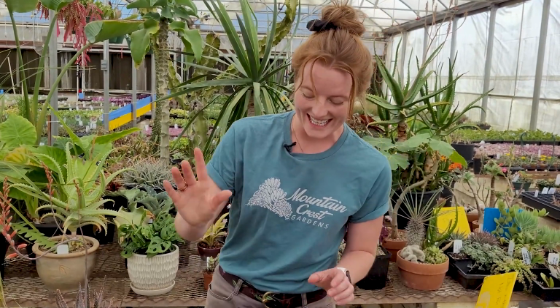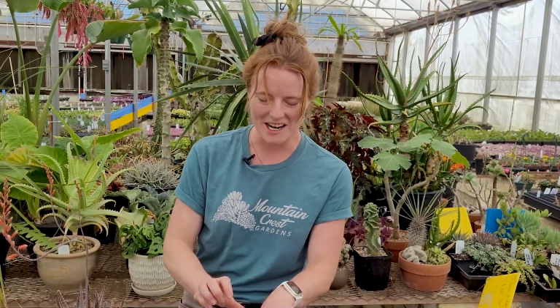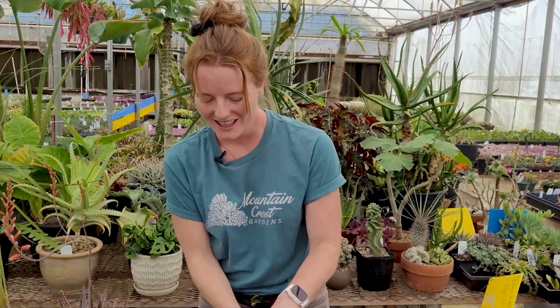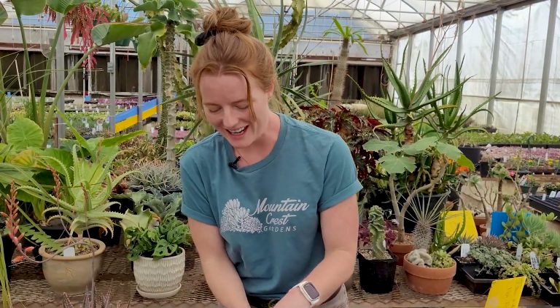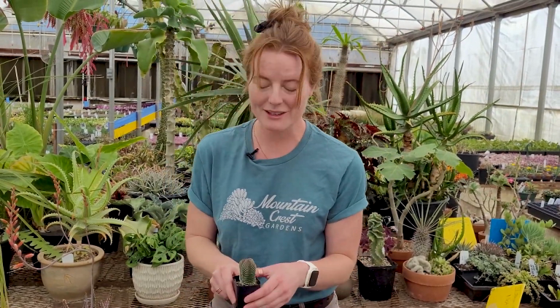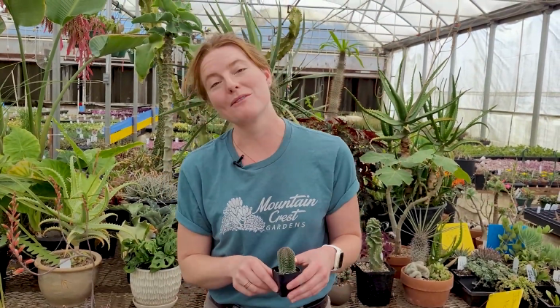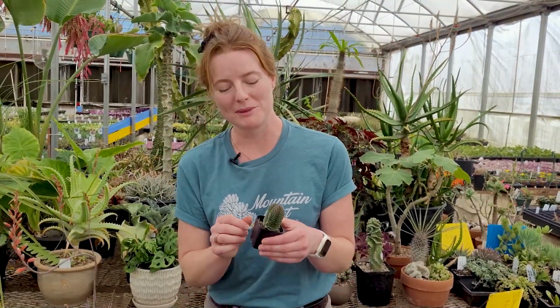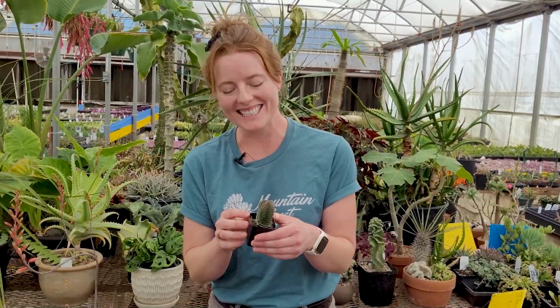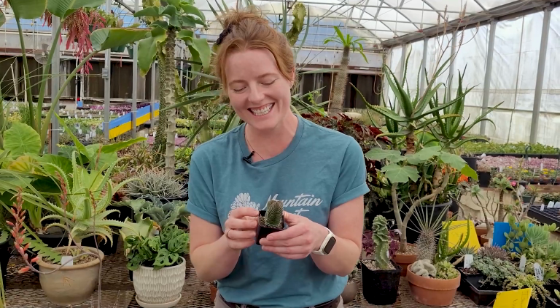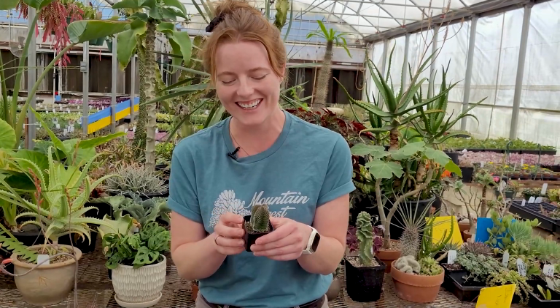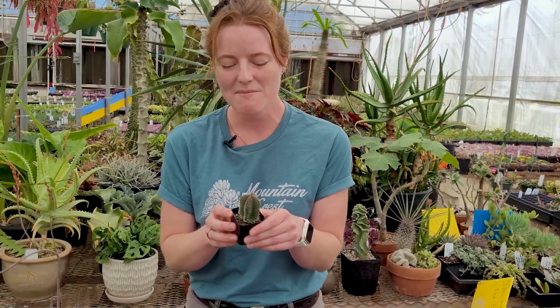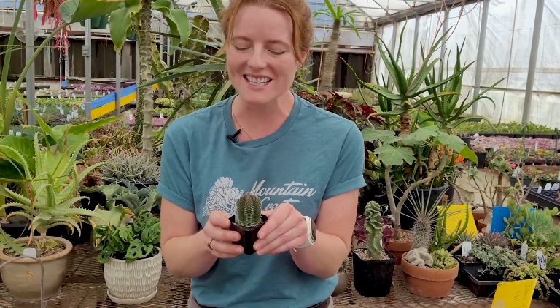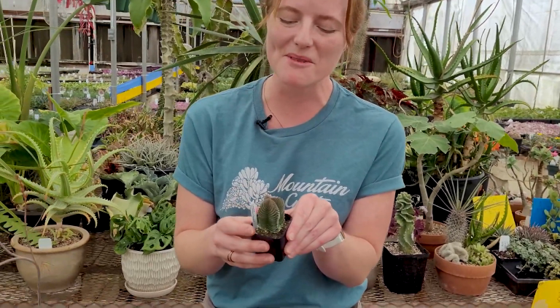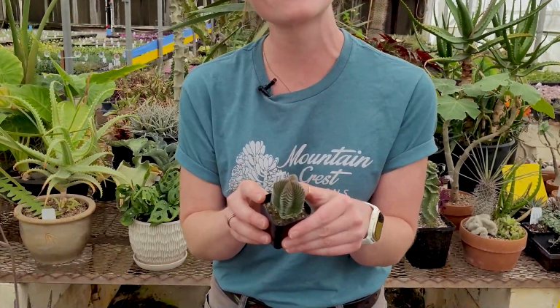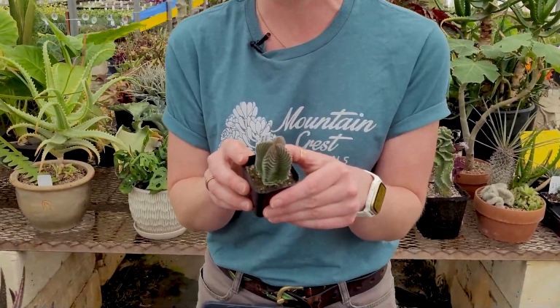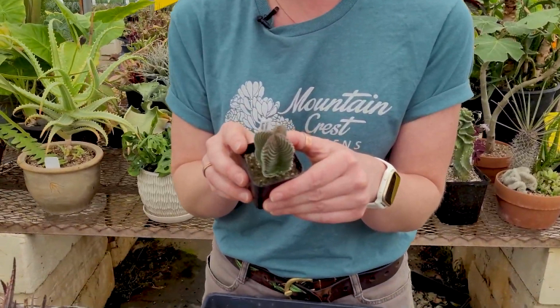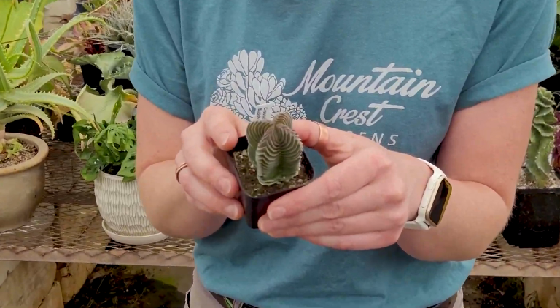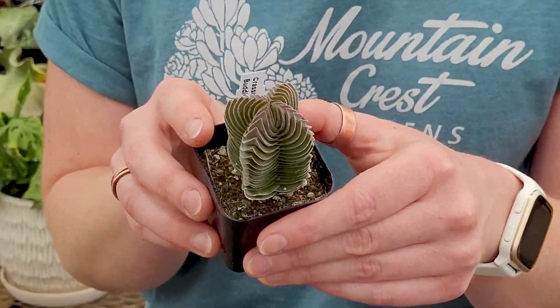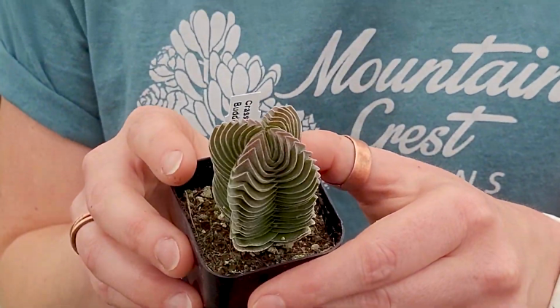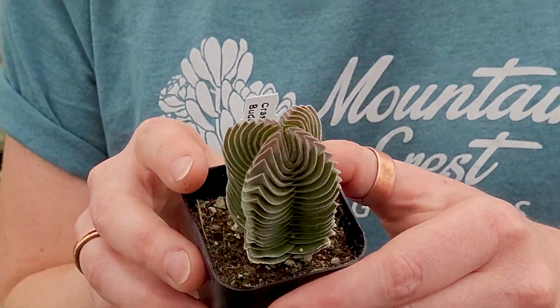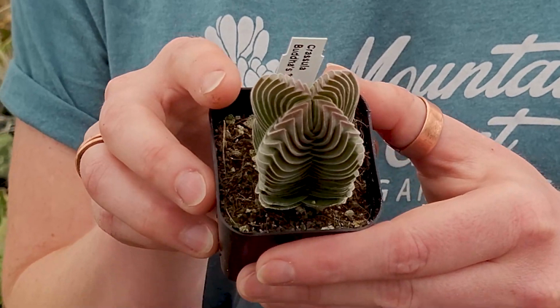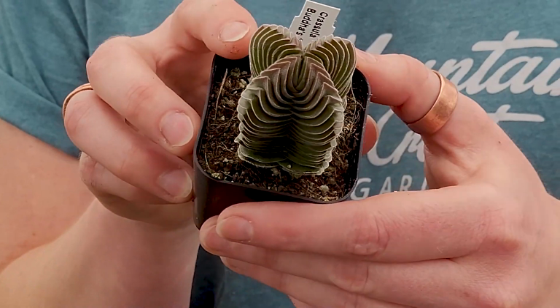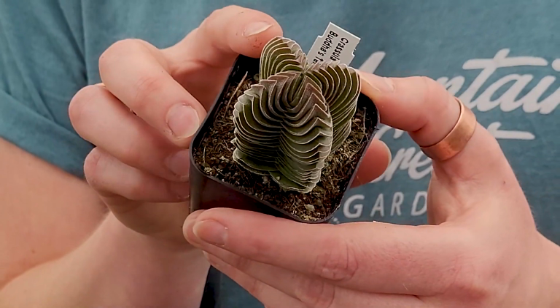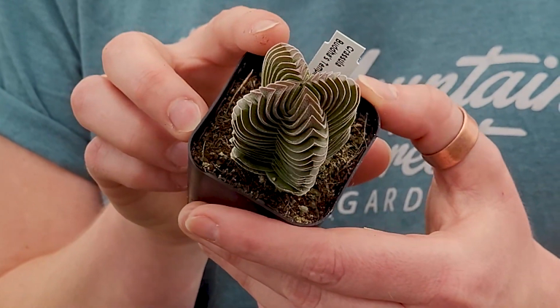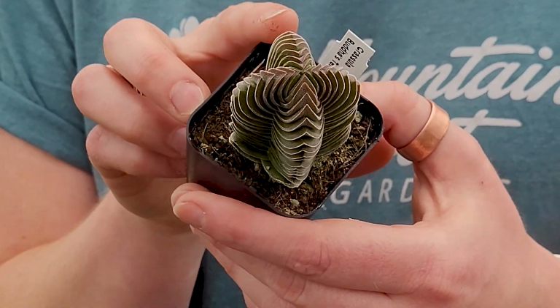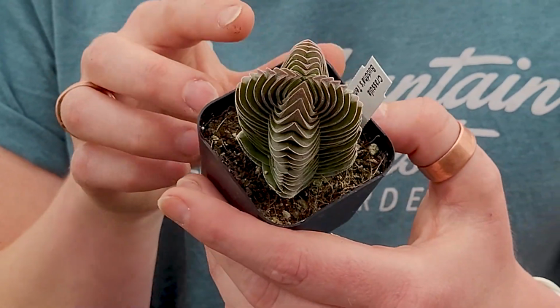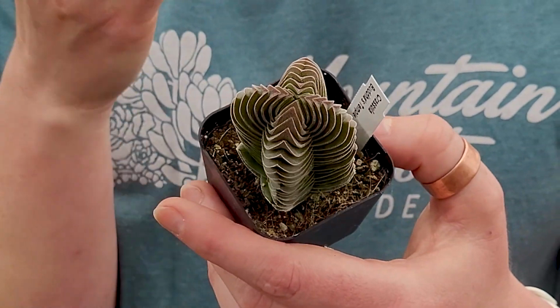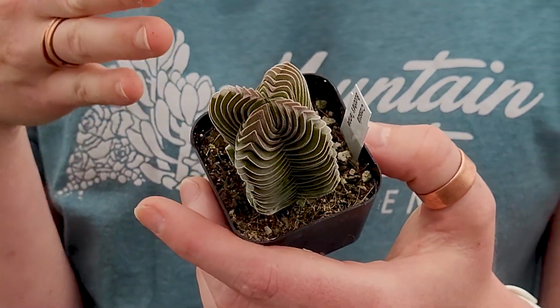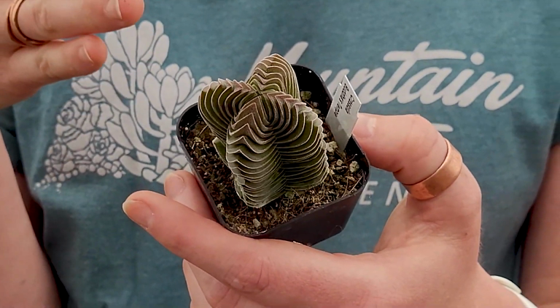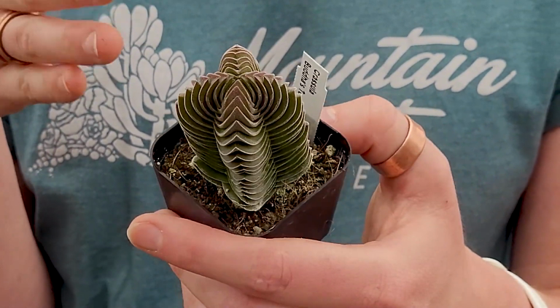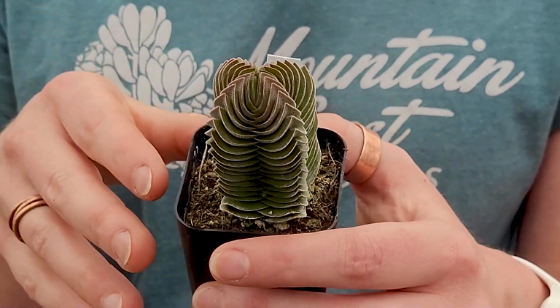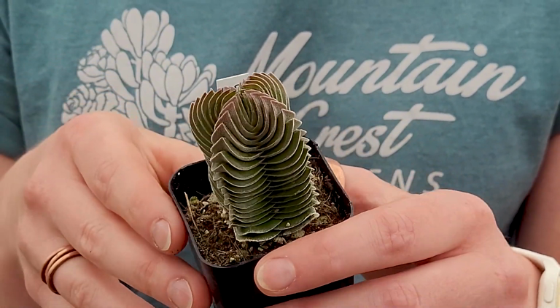Next up, if ever there was a viral plant, this is one. Buddha's Temple — Crassula Buddha's Temple — is such a stunning variety. It's got this incredible symmetry and geometry to it.